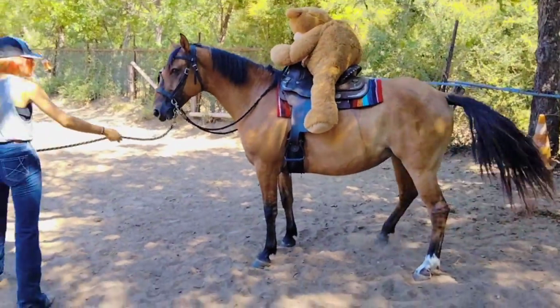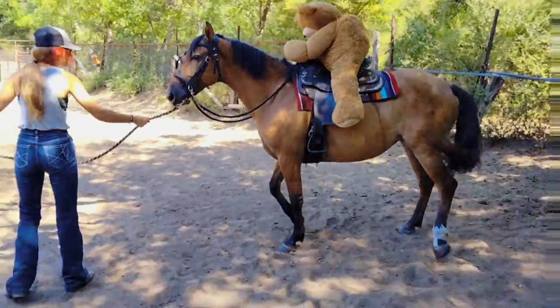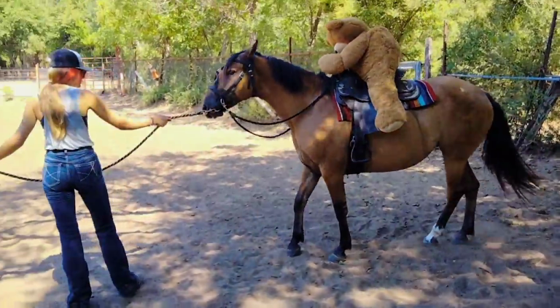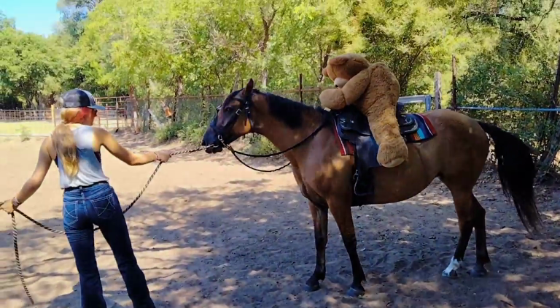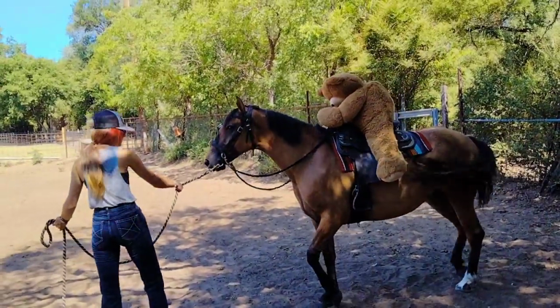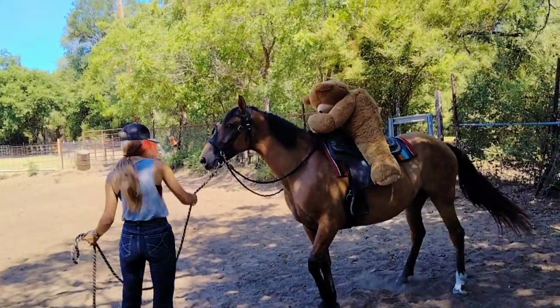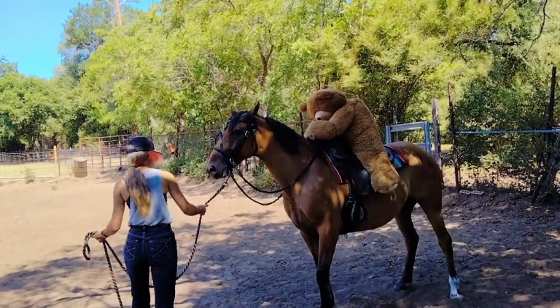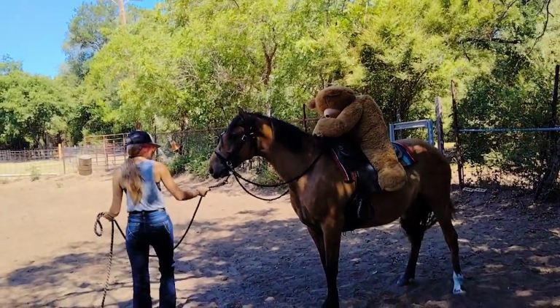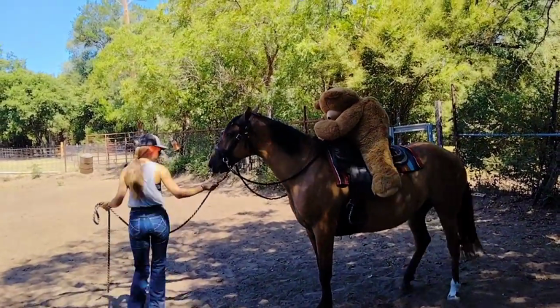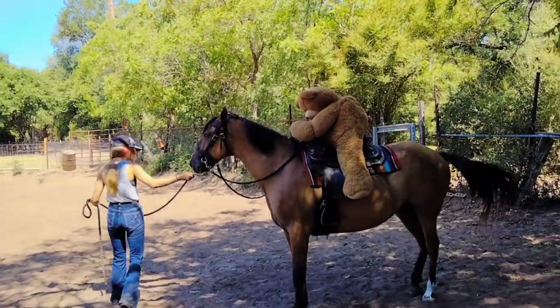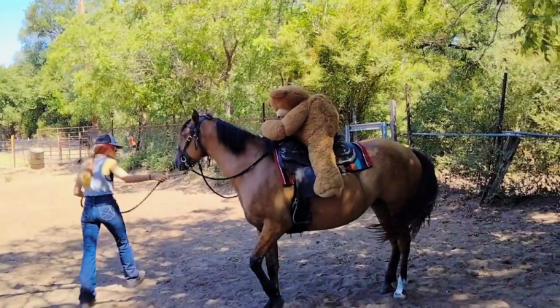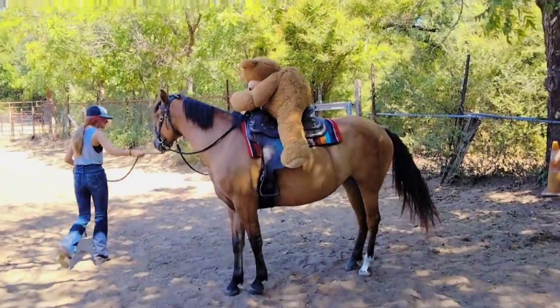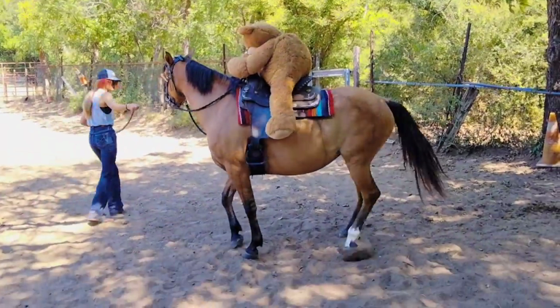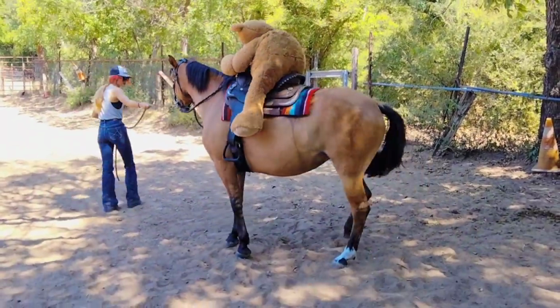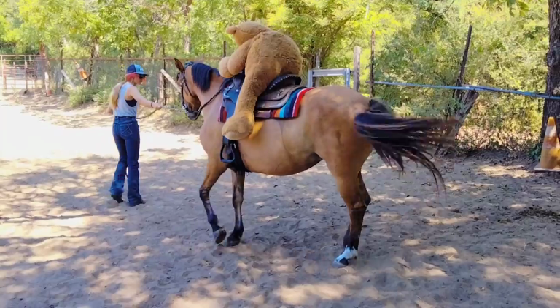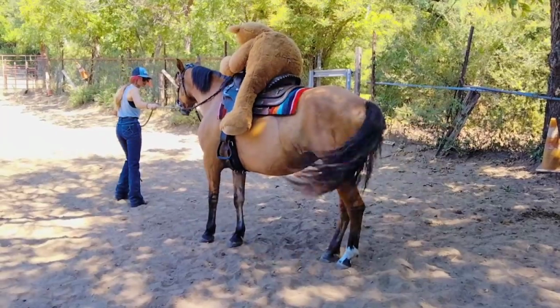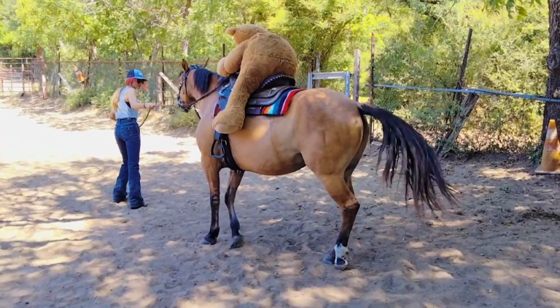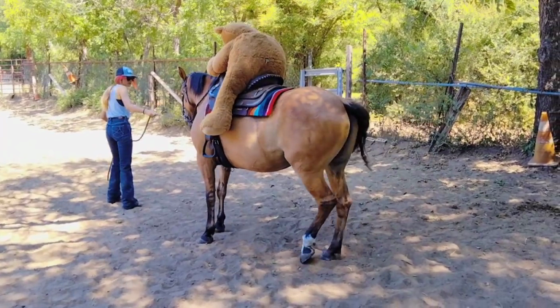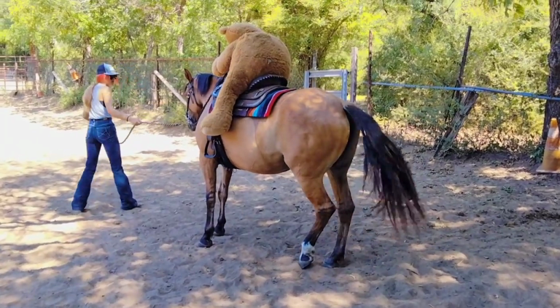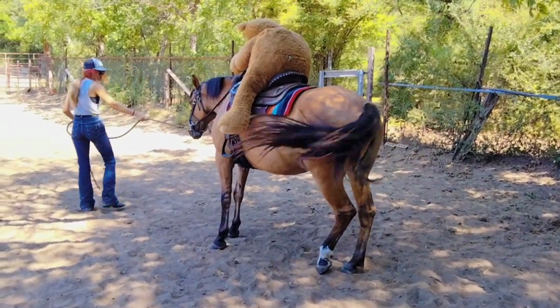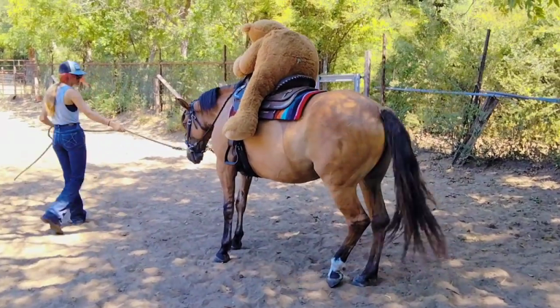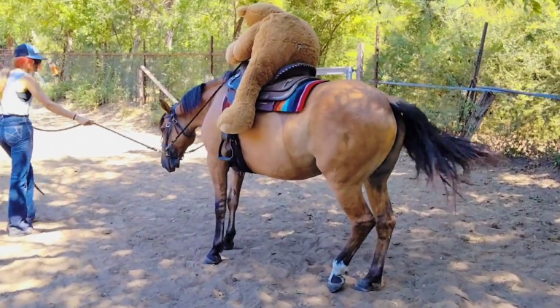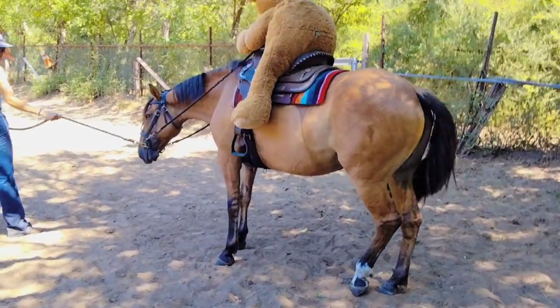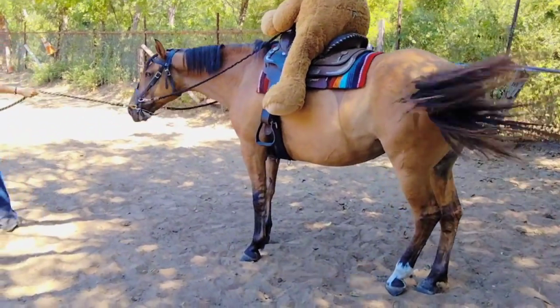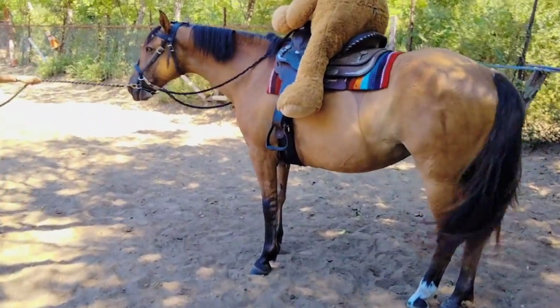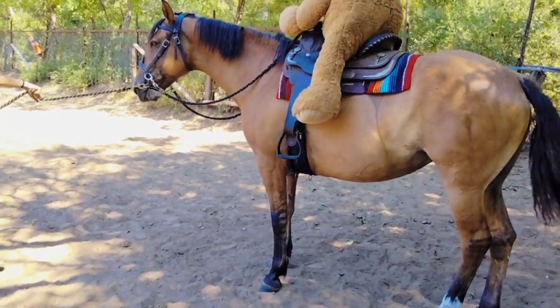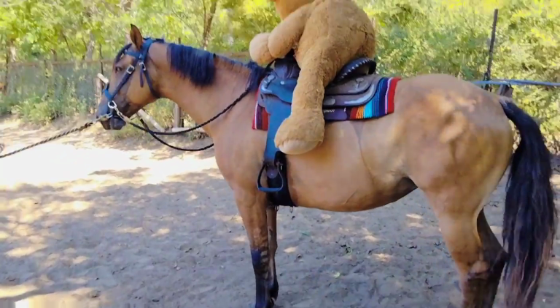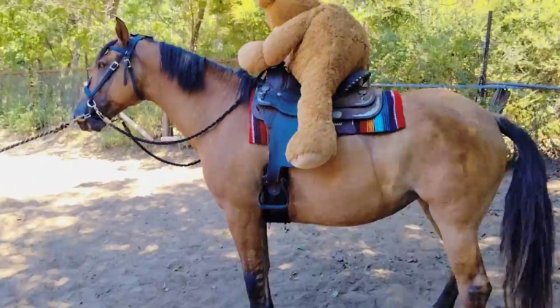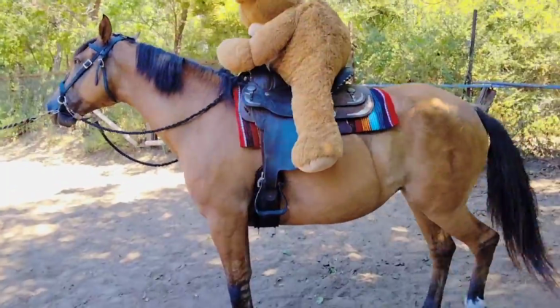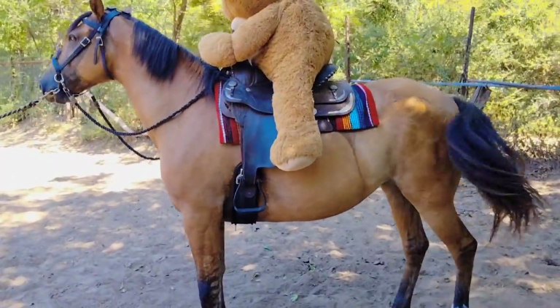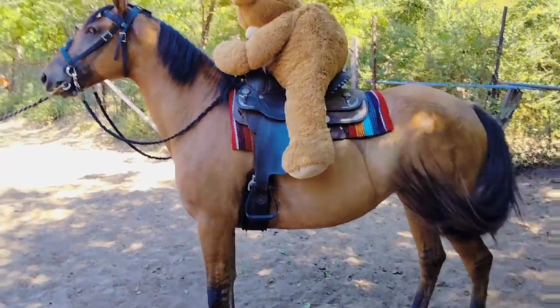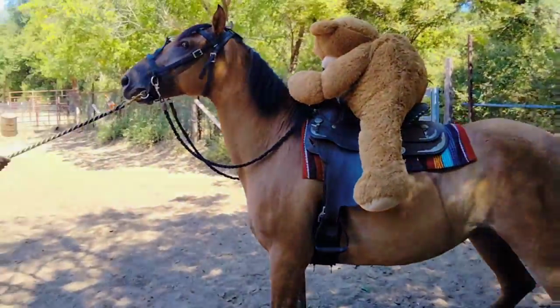Remember, if she doesn't go forward, go side to side. It's getting him to walk forward — that's the hard part. Come on. I'm gonna give her a little motivation from behind.